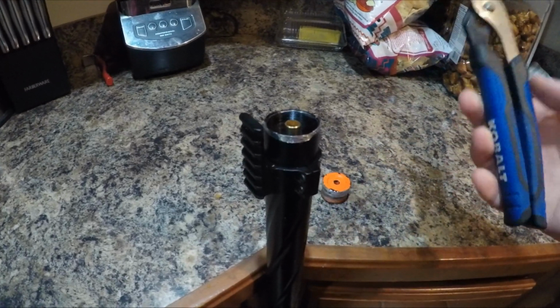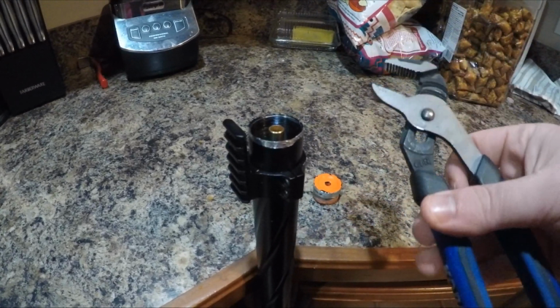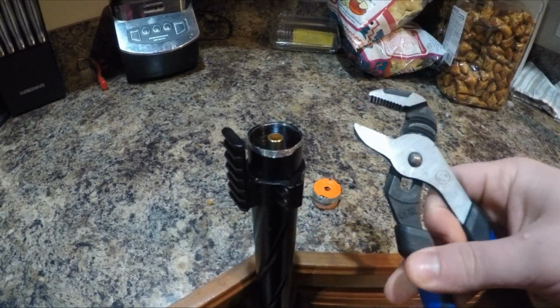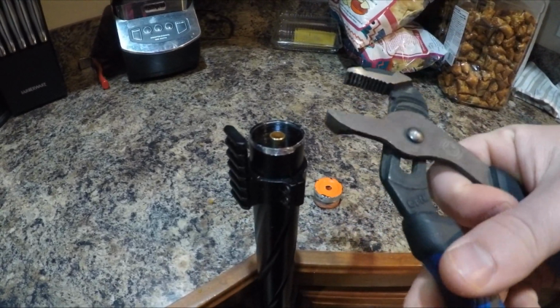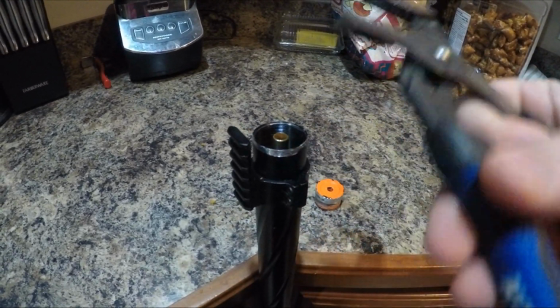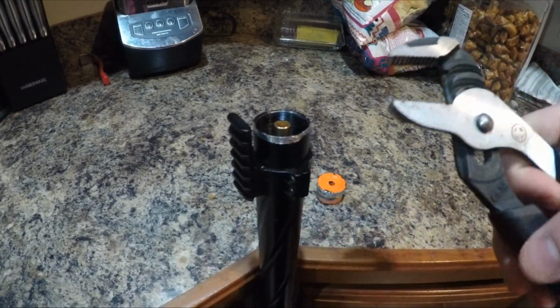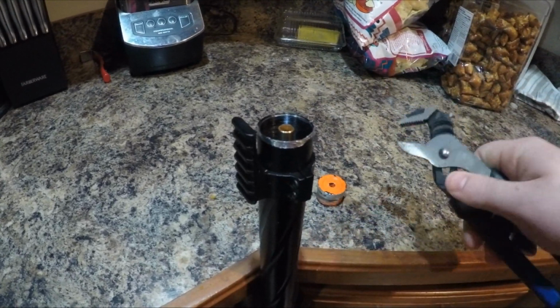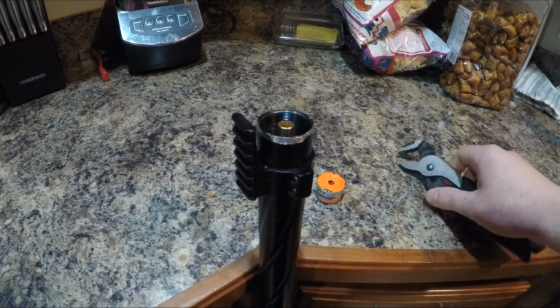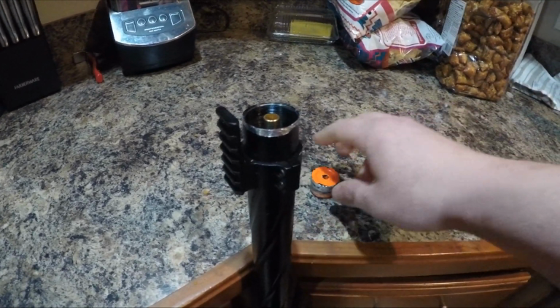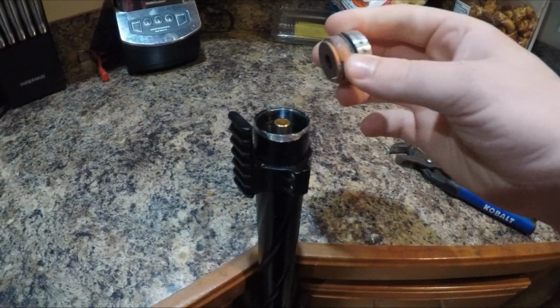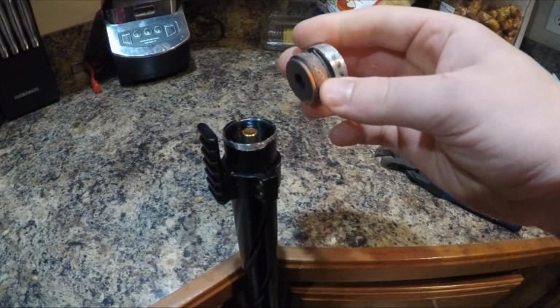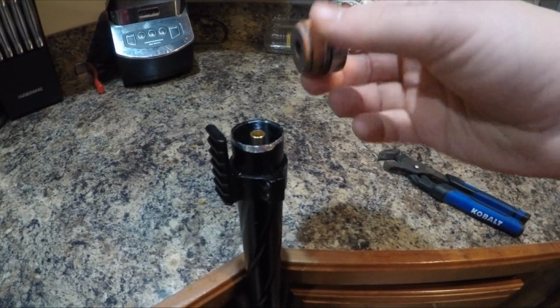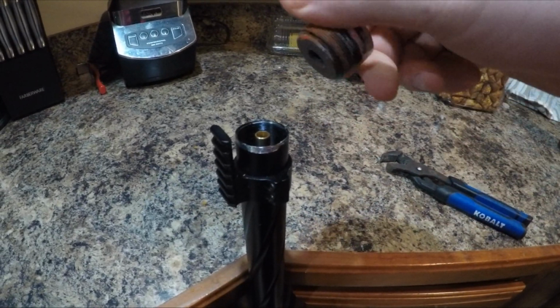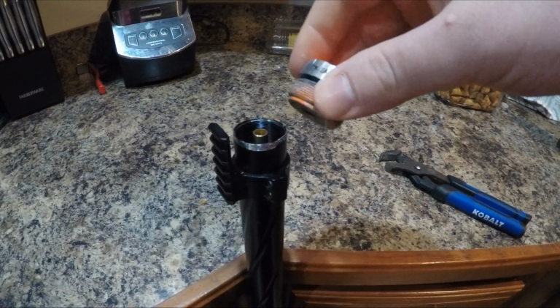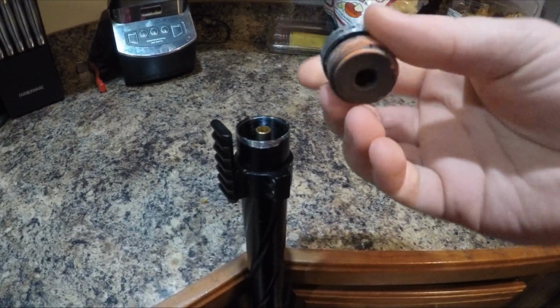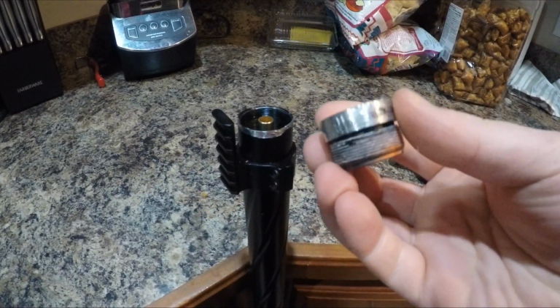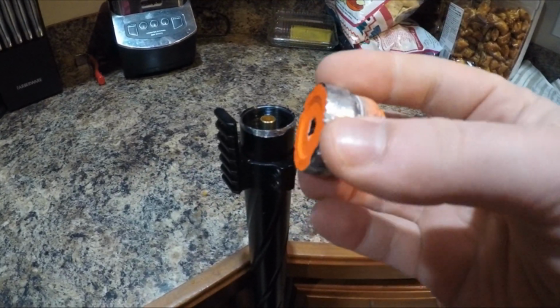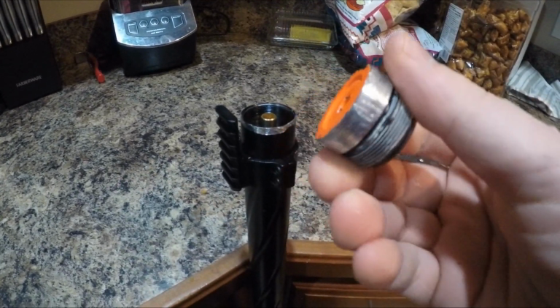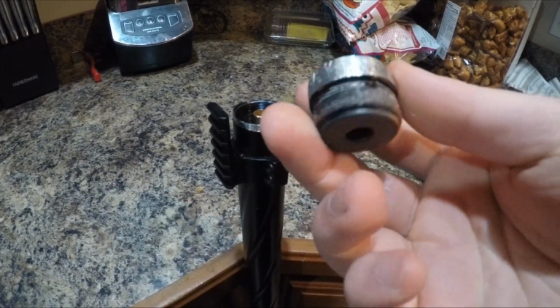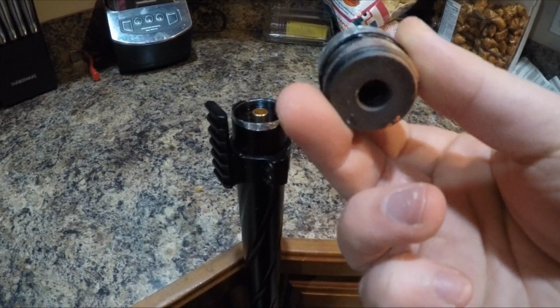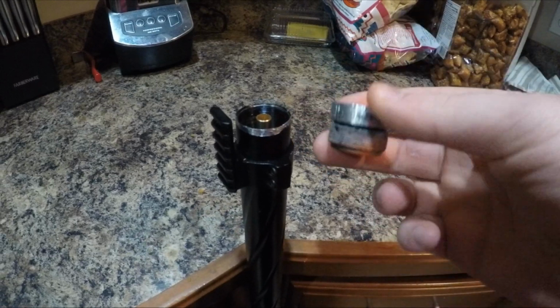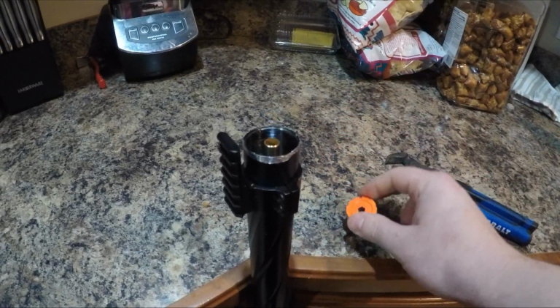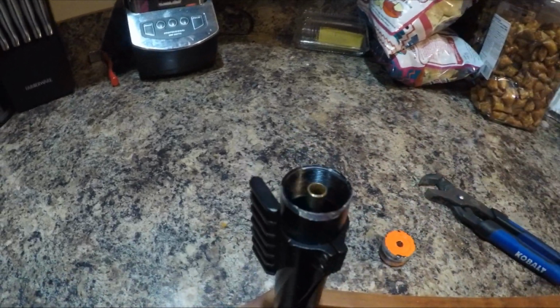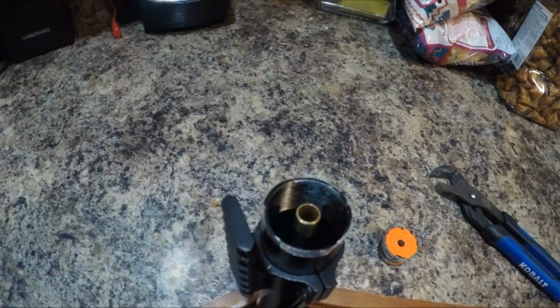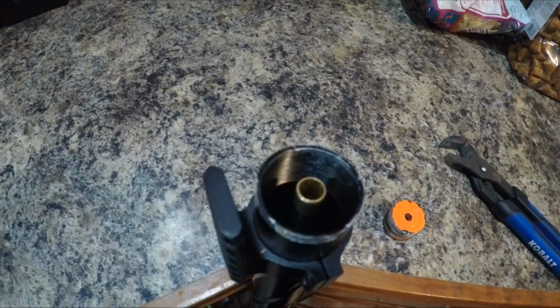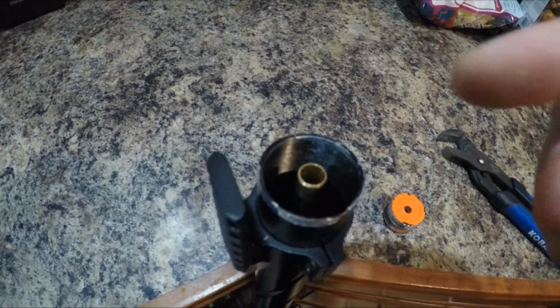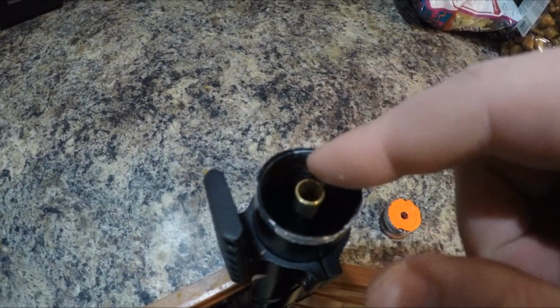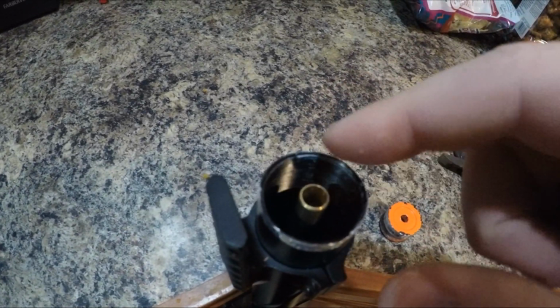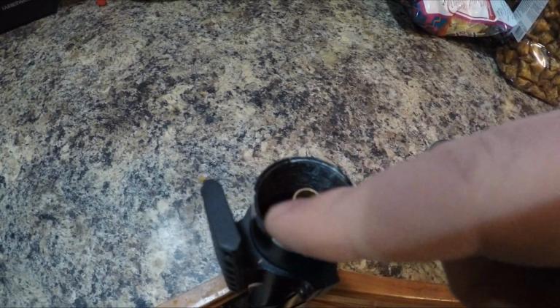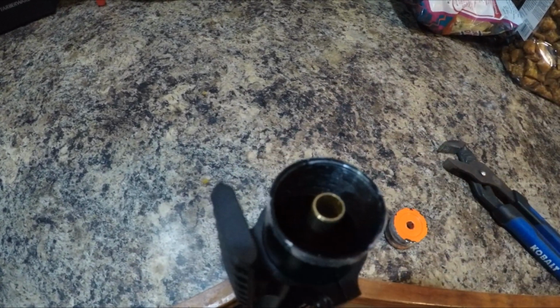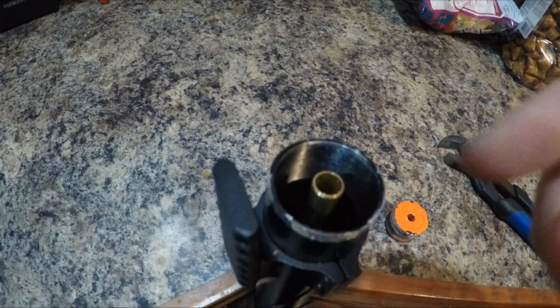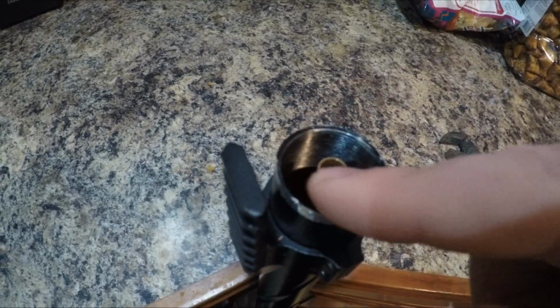Just repeat the process over and over again until you're able to twist it out completely. This is what you should have left over — your inner barrel here and the thread right here.